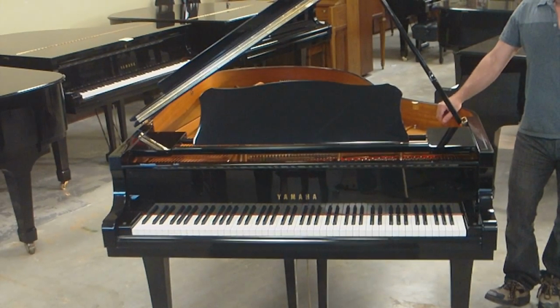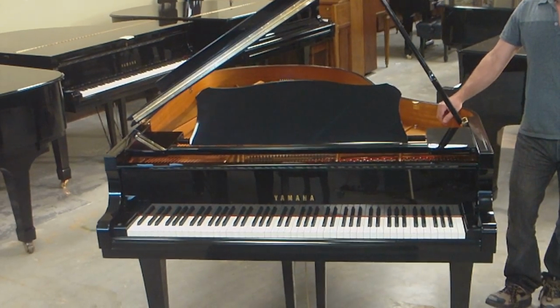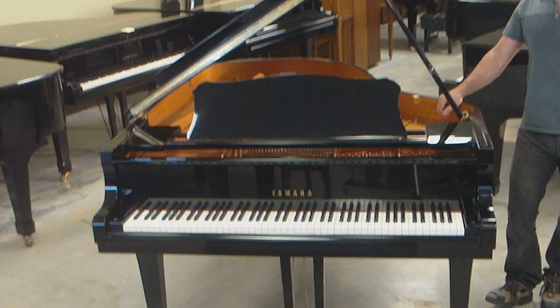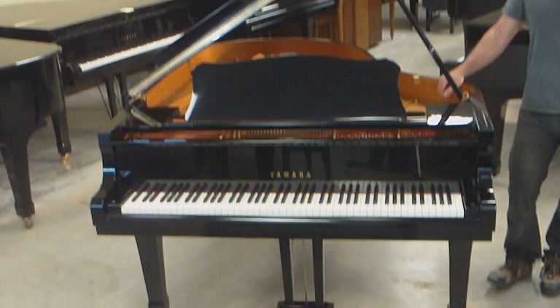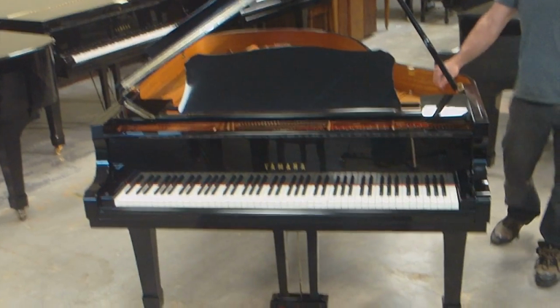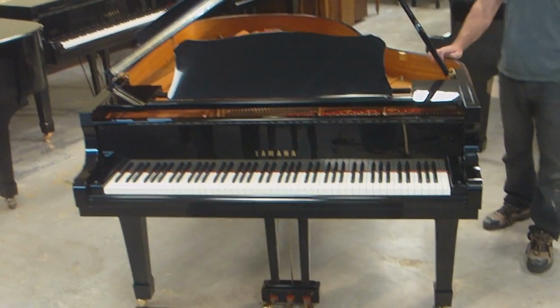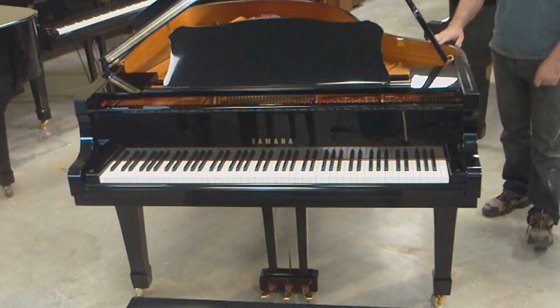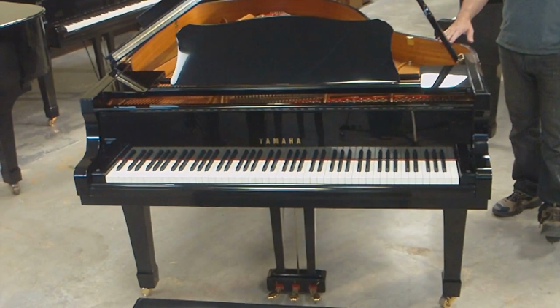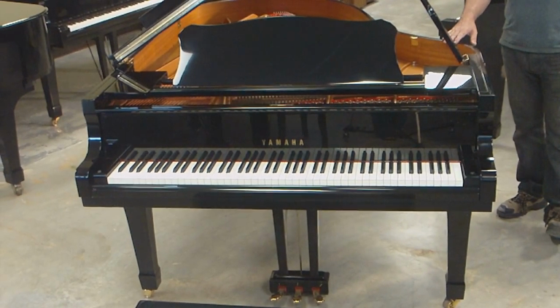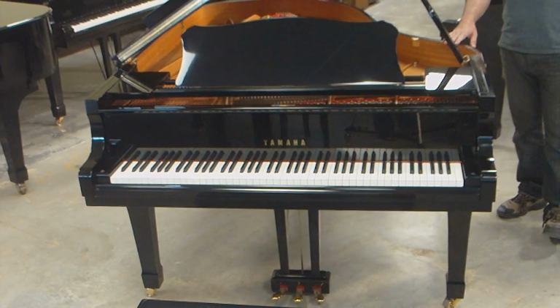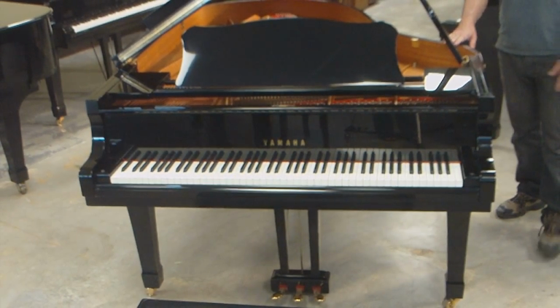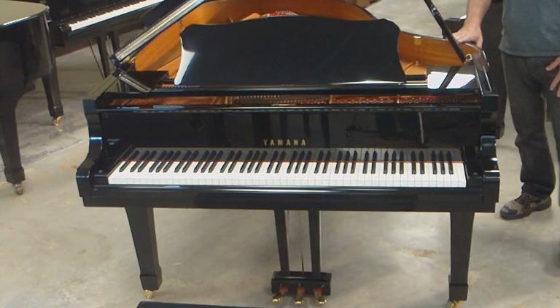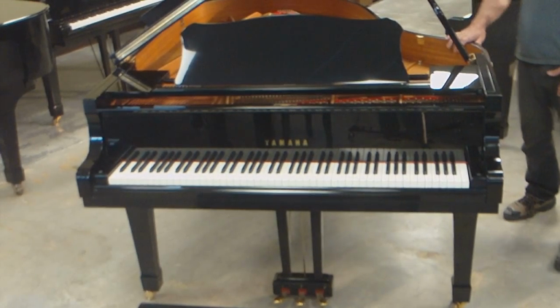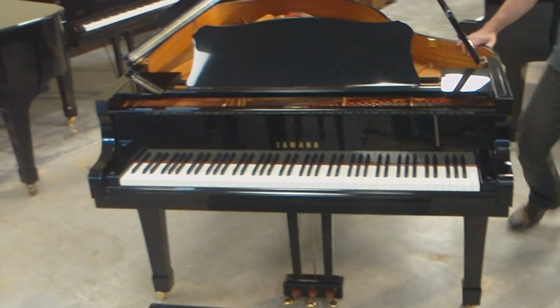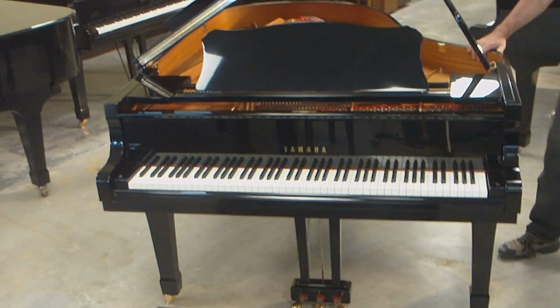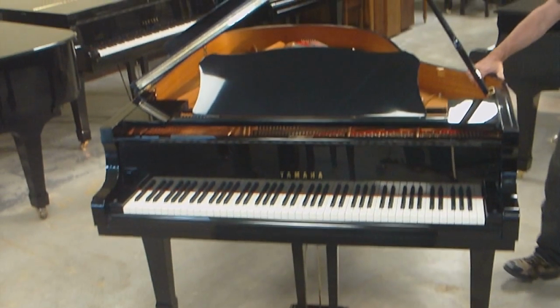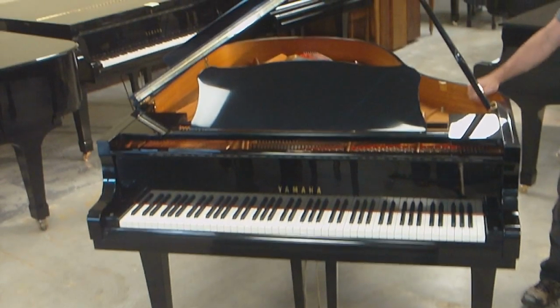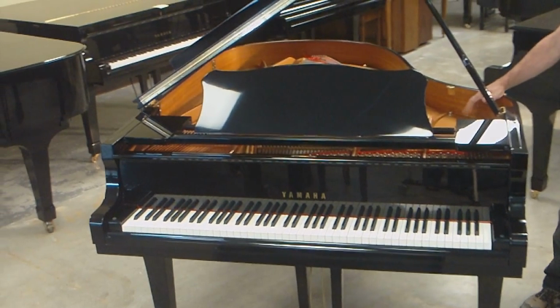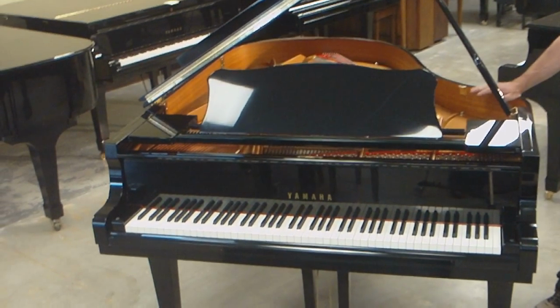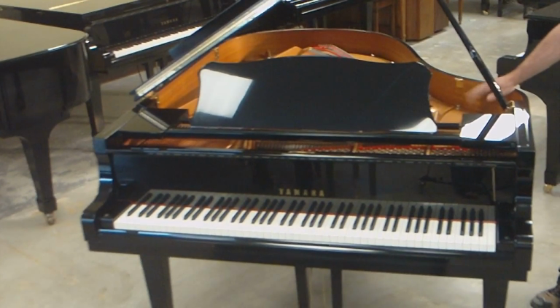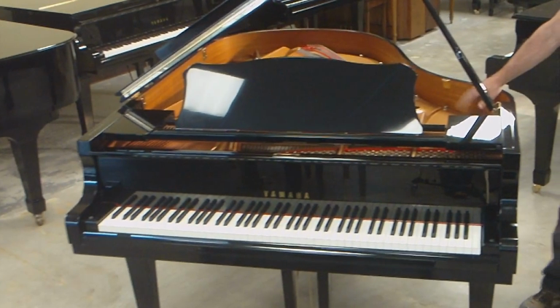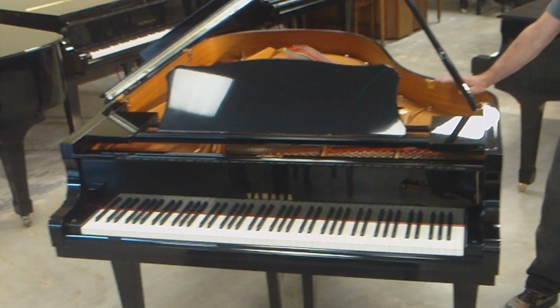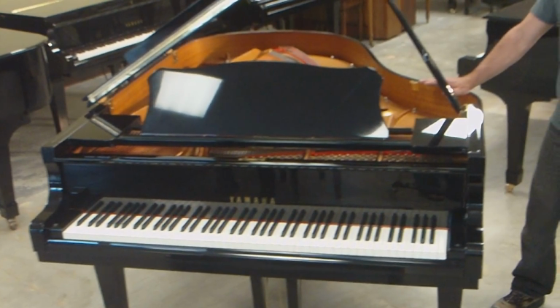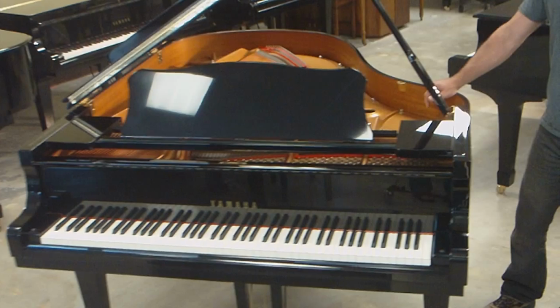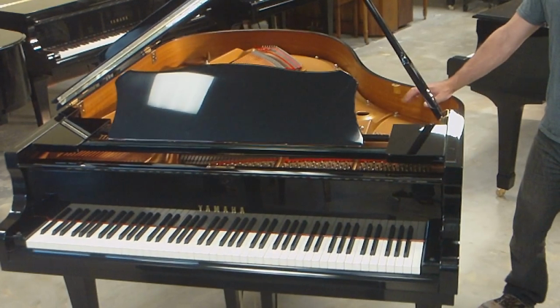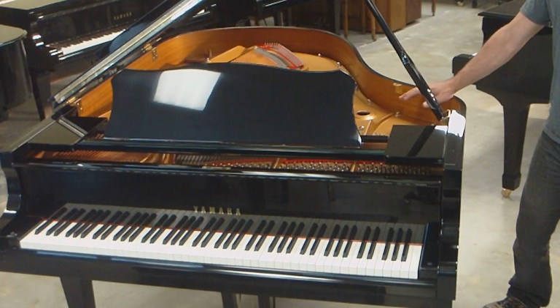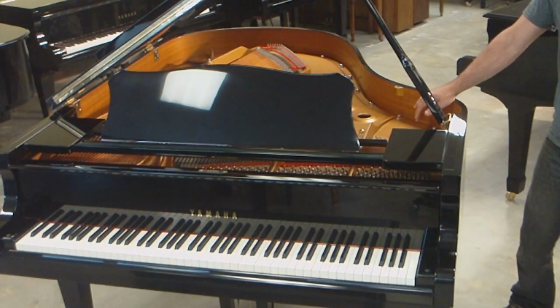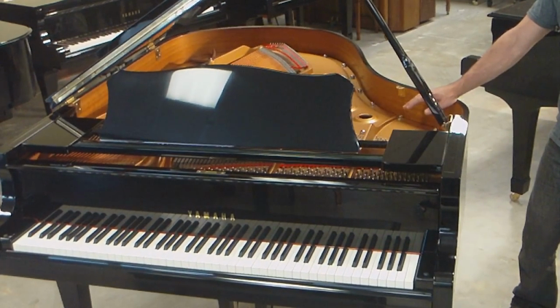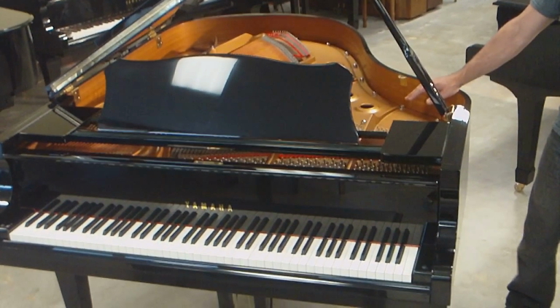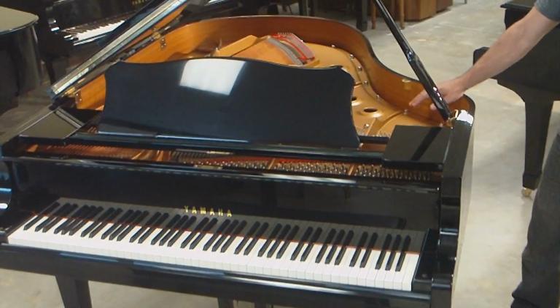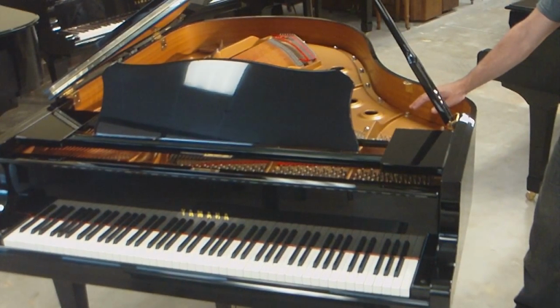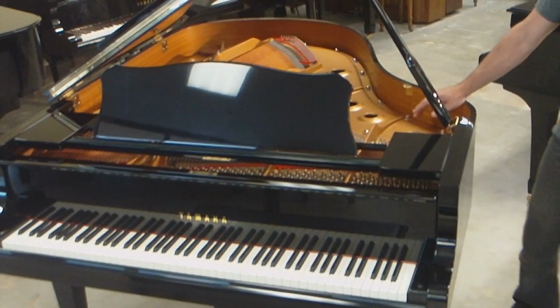This piano was originally purchased new in 2001 and was owned privately. The piano, as you can see, is in perfect condition. It's never had any major work done to it. Everything in the piano is completely original and from the factory.